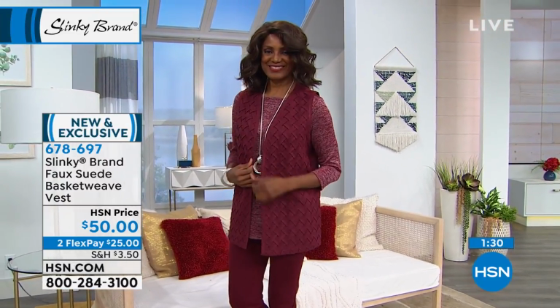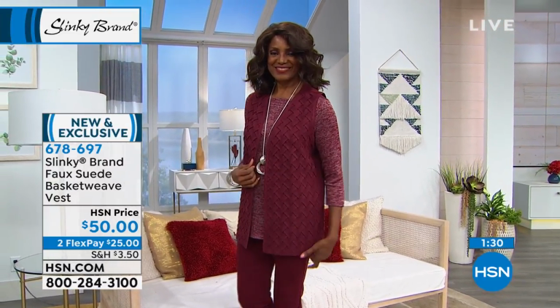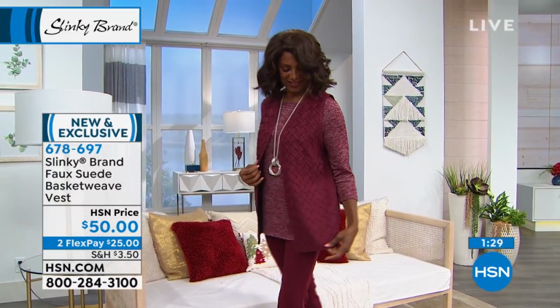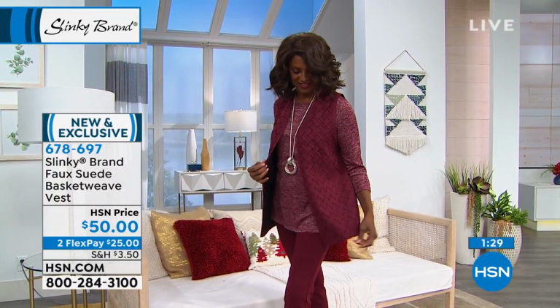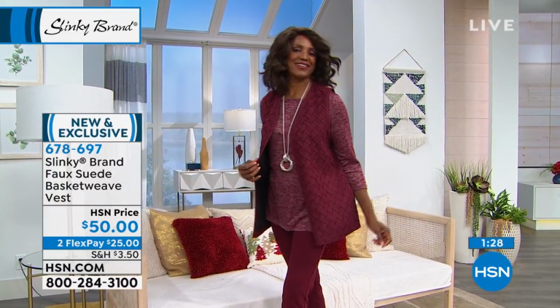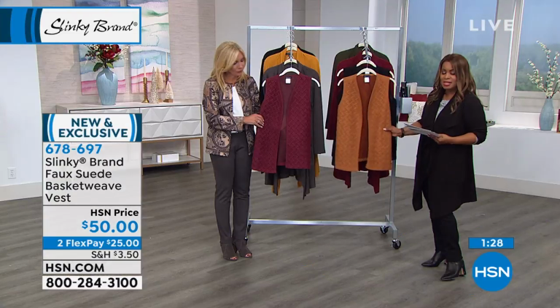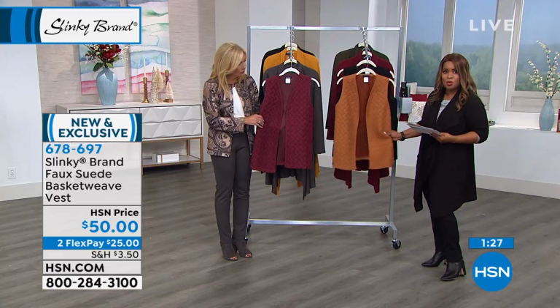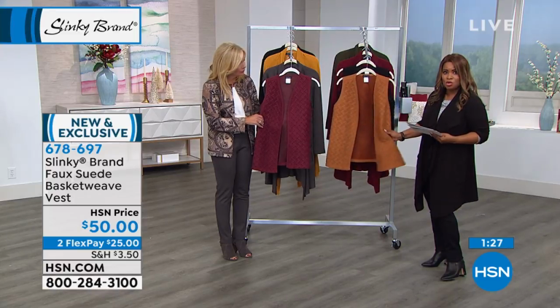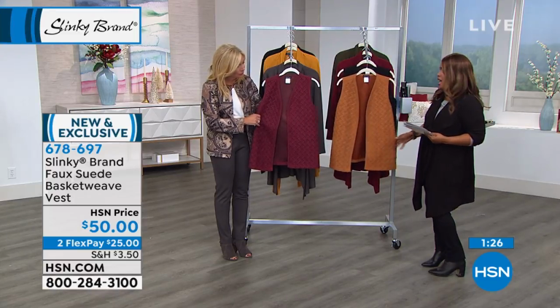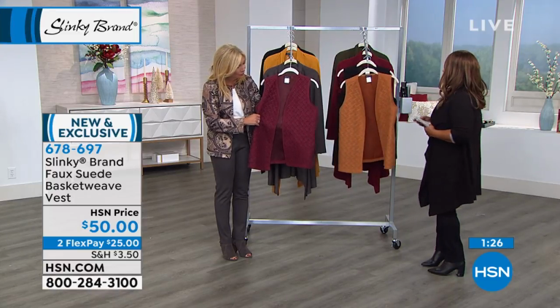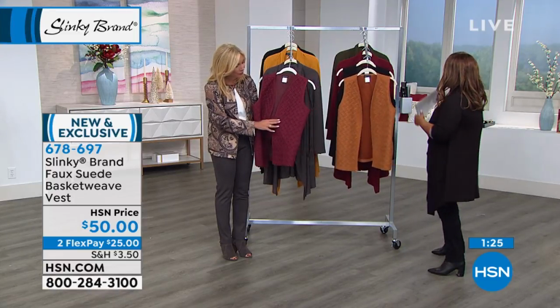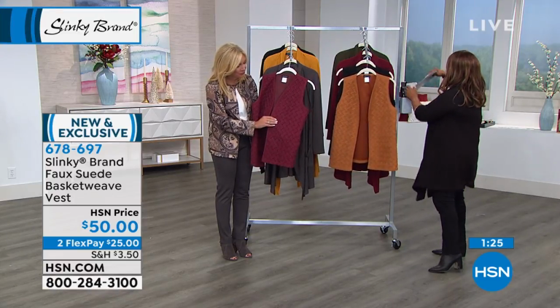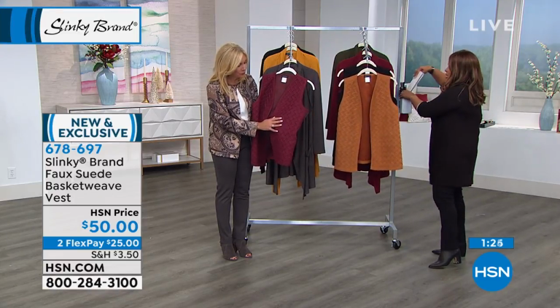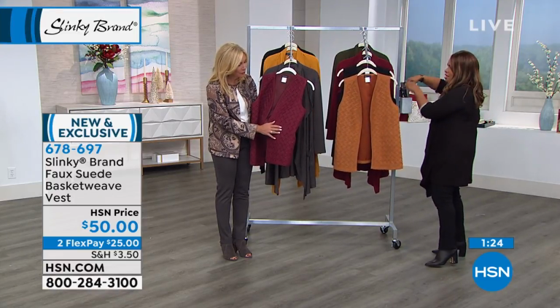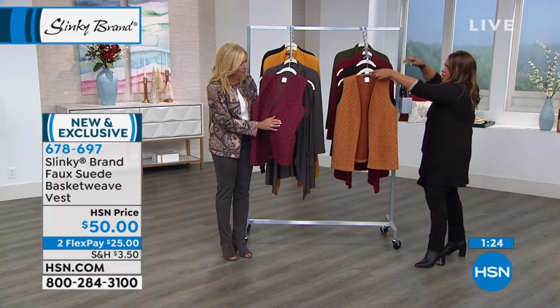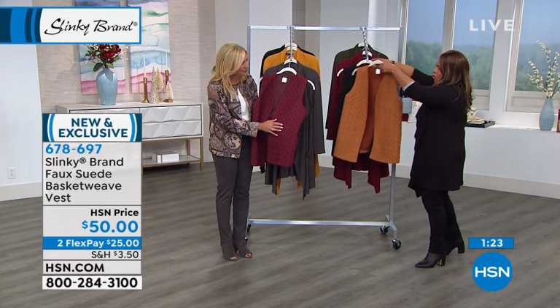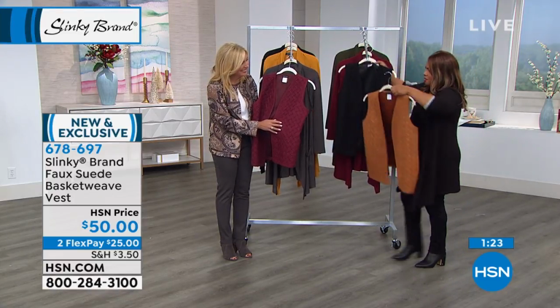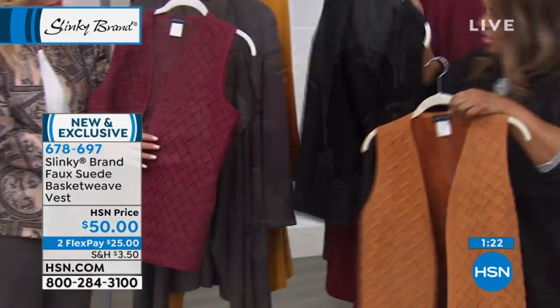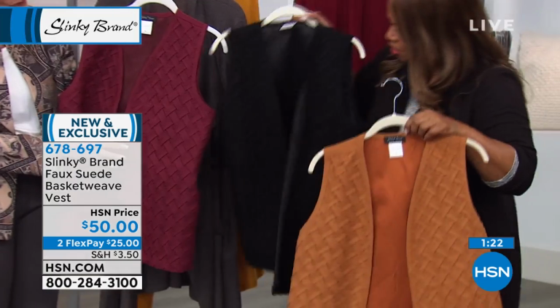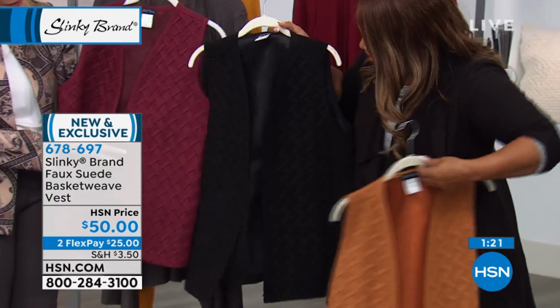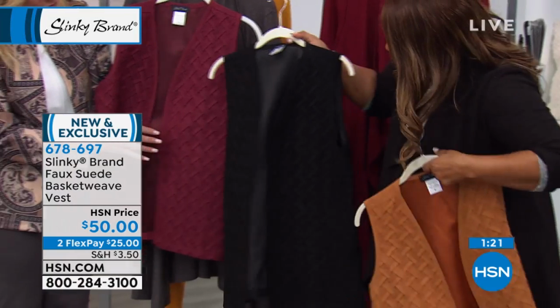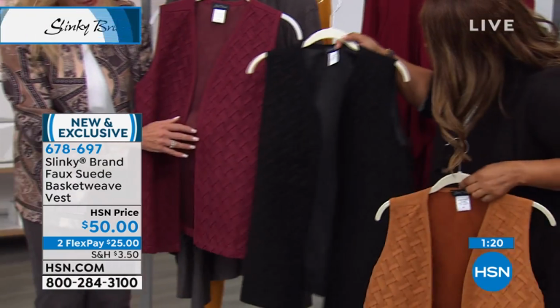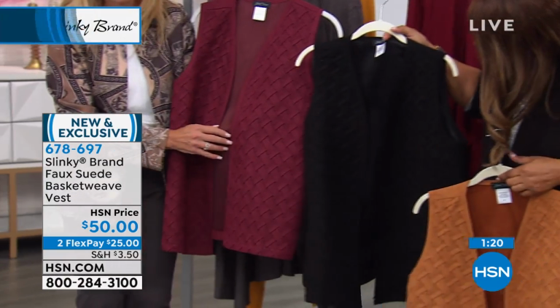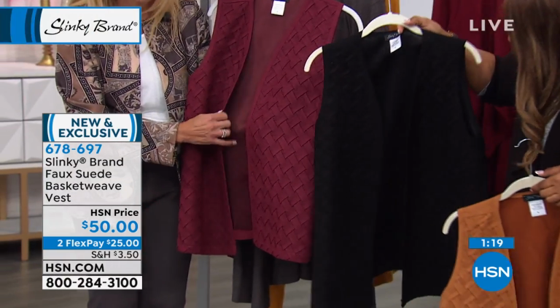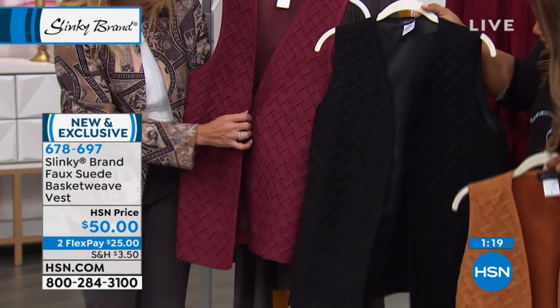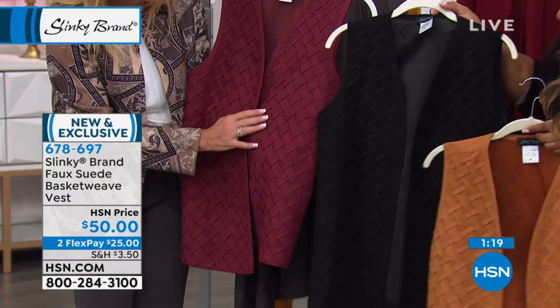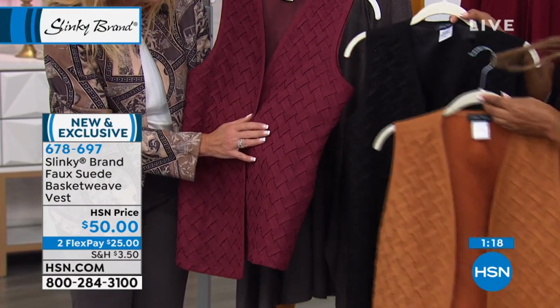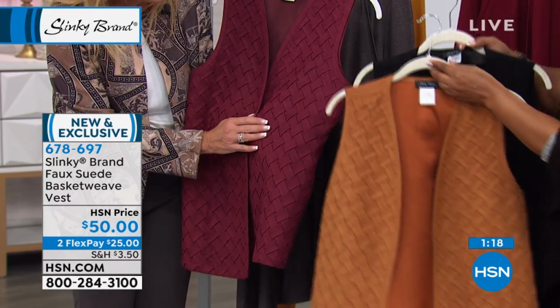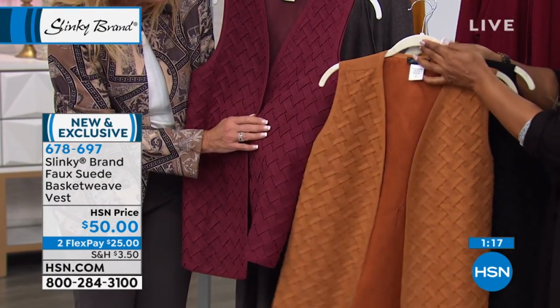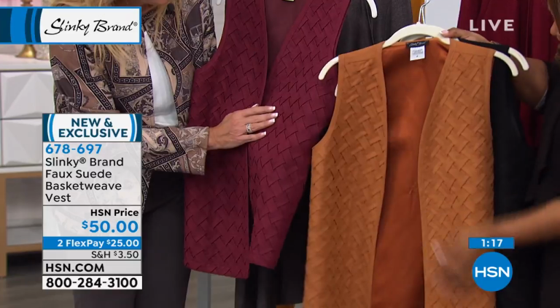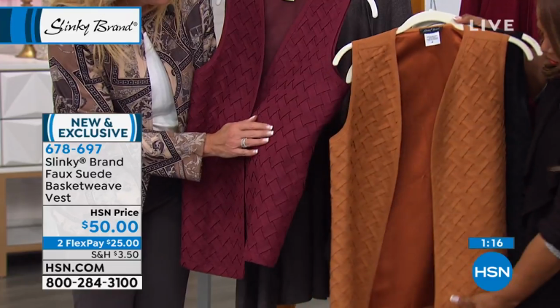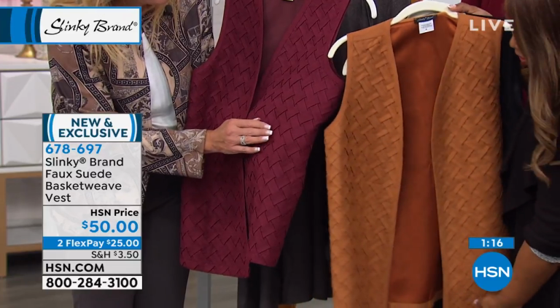Polyester. It's extra small through 3X, hand-washed, dry flat. Very cool to see this. I'm going to grab these pieces so that you can see this. Tell me about the design here. All the texture on this is really beautiful.